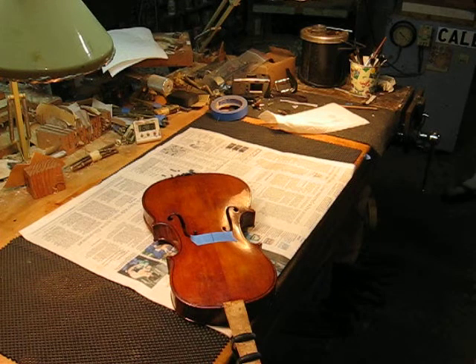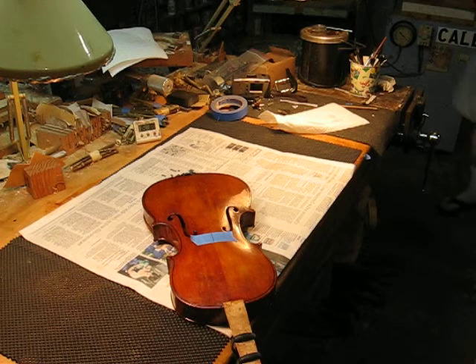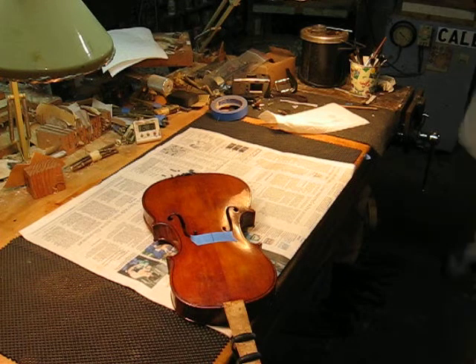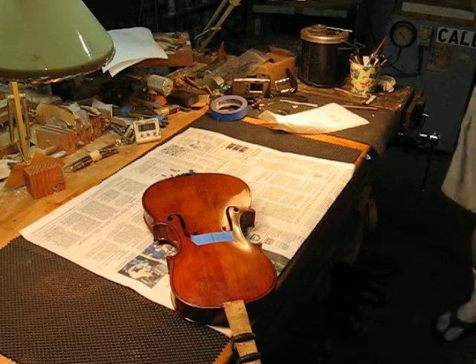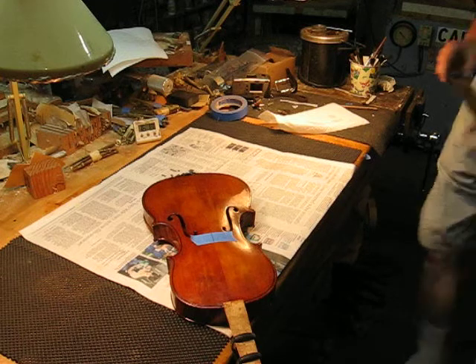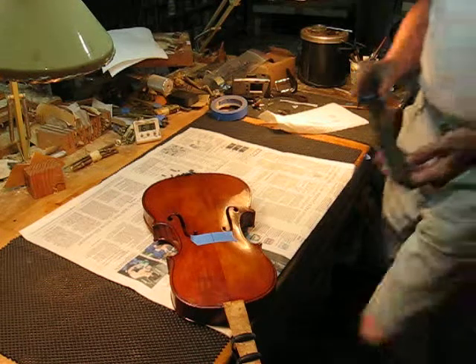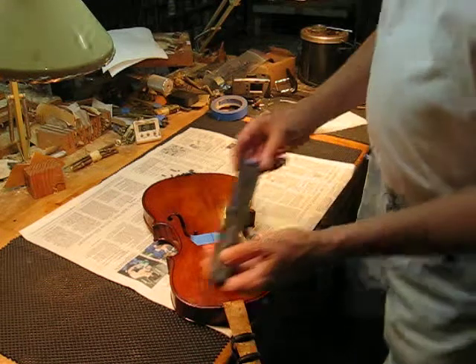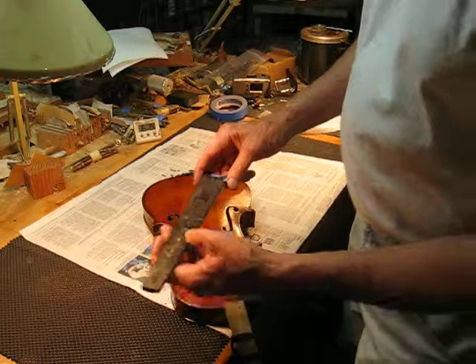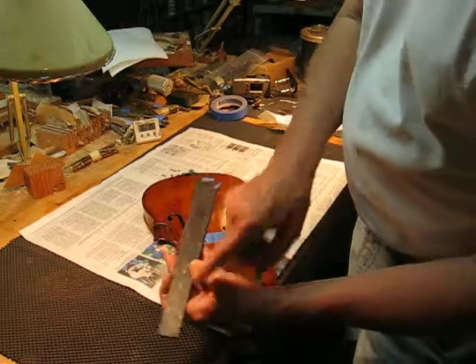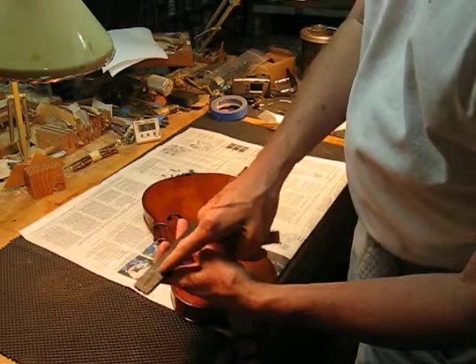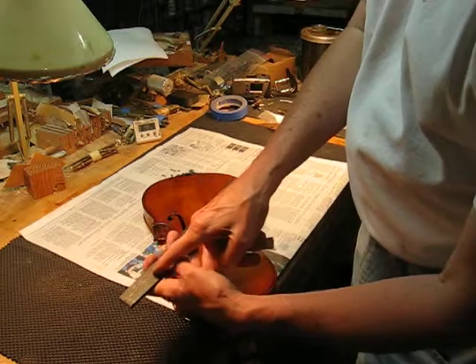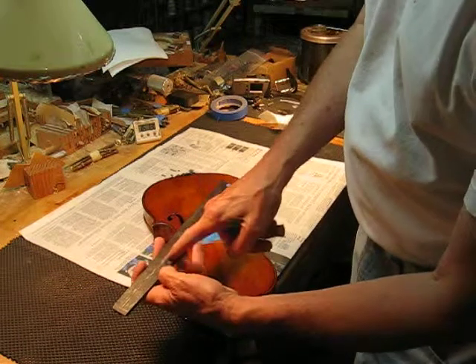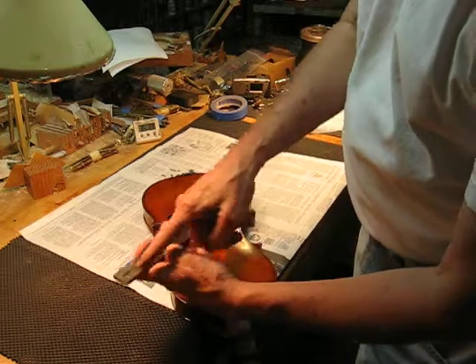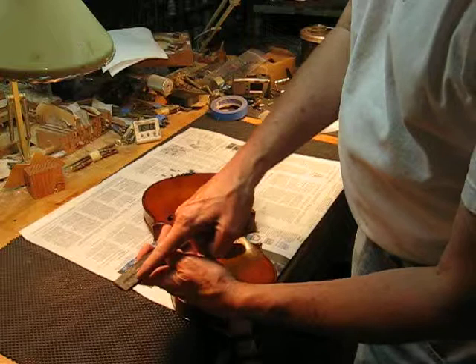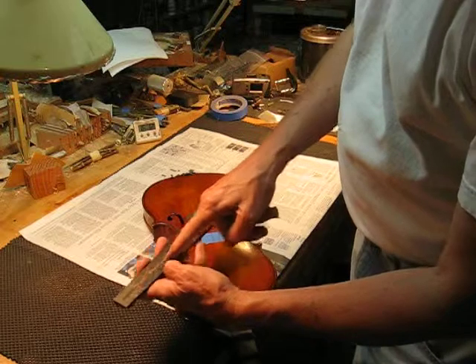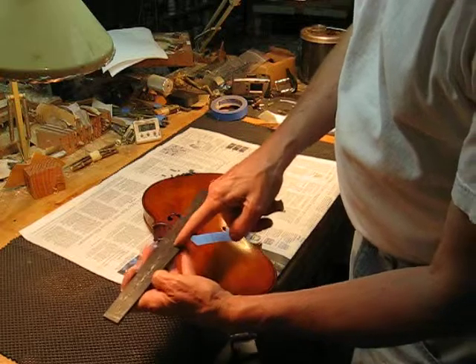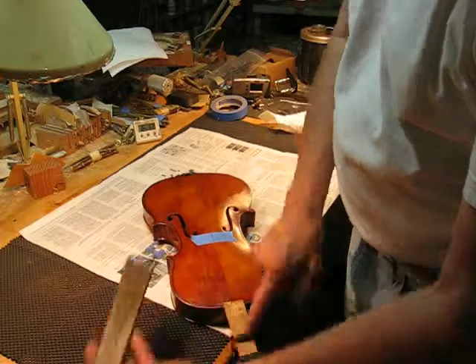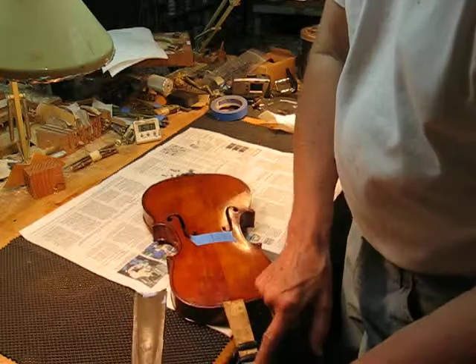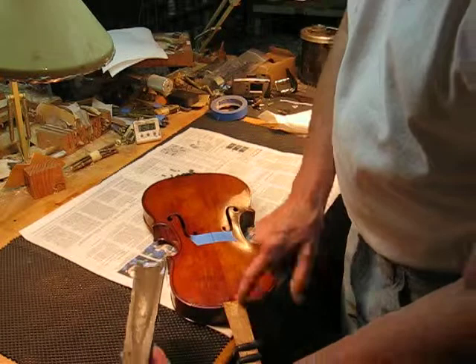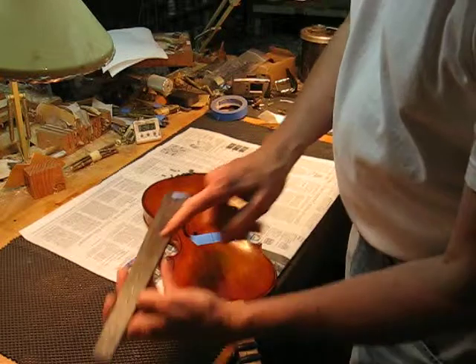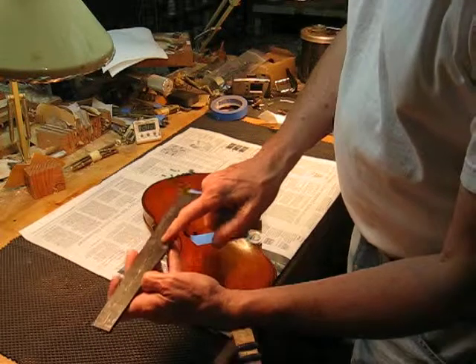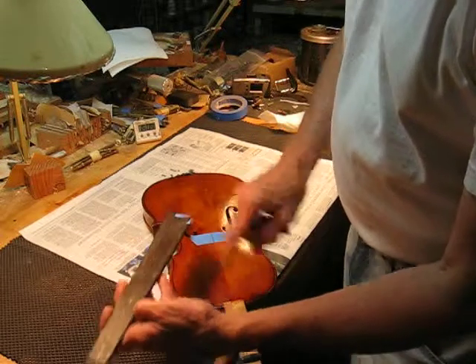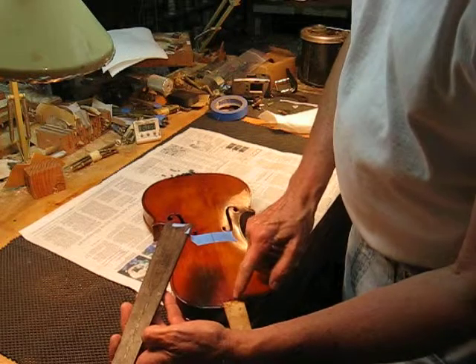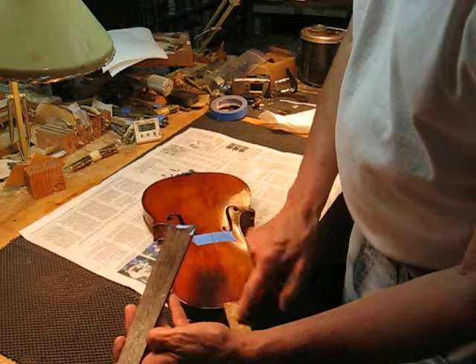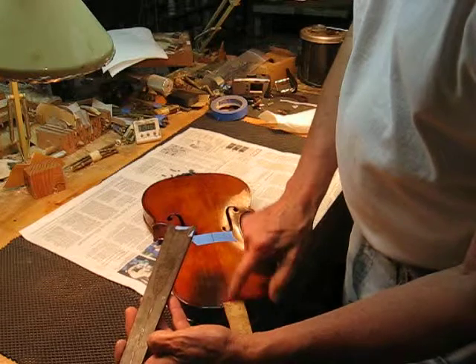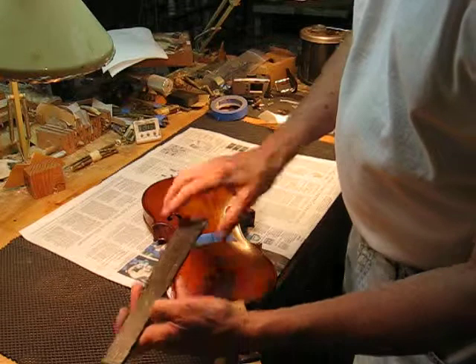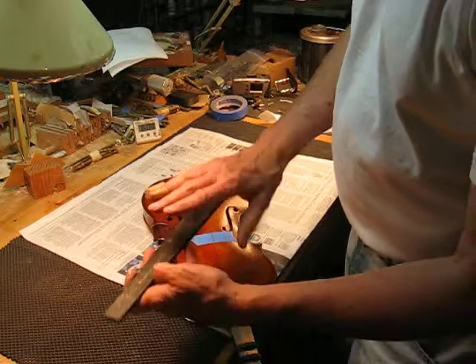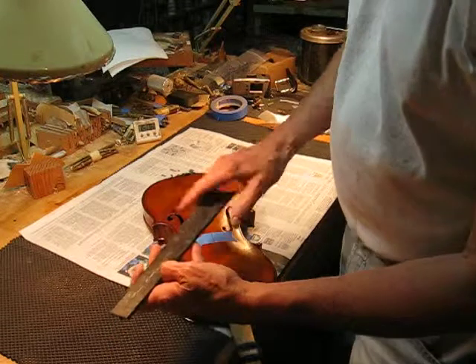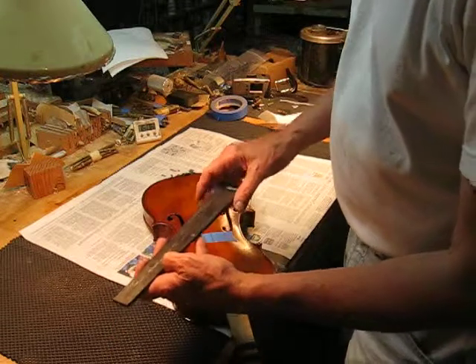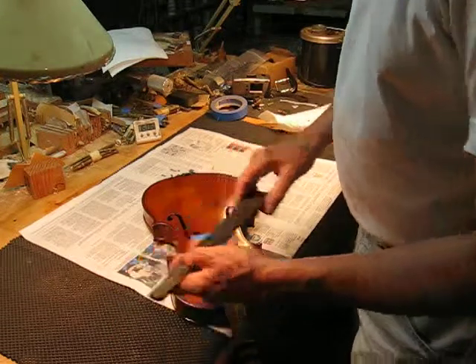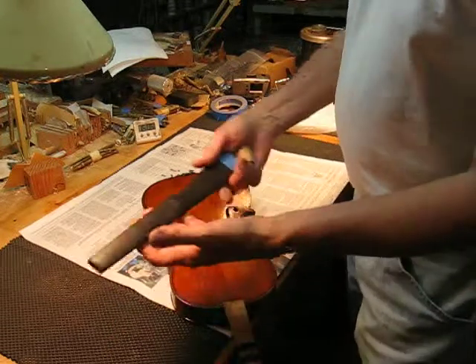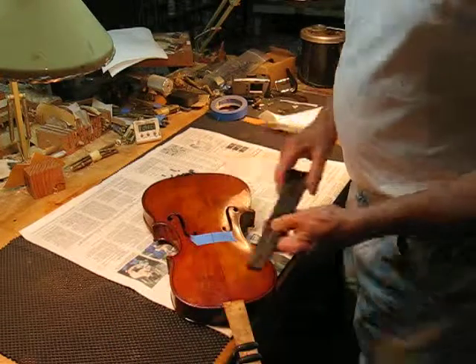In my warming box, I've got the fingerboard all ready to go. Notice there's a slot cut right down the center, and it could also be done on the center of the neck just past the end block here, so that the glue can come out and really get a good grip. So this is preheated.